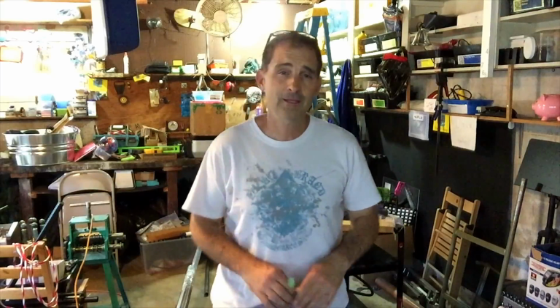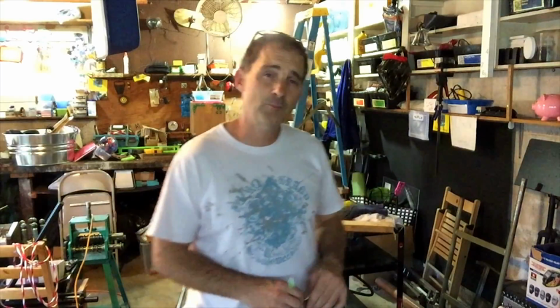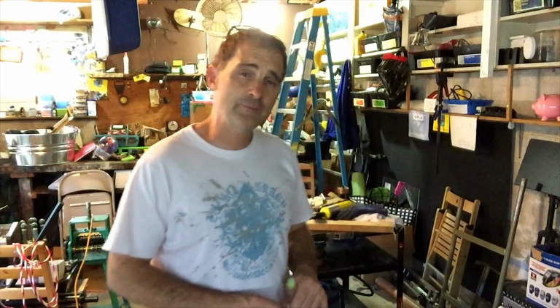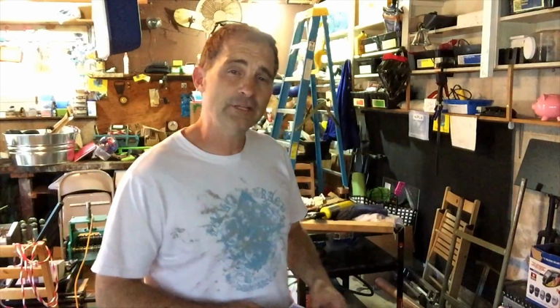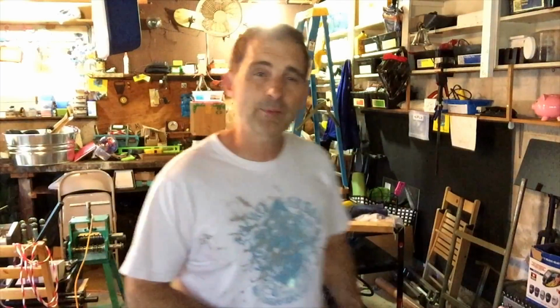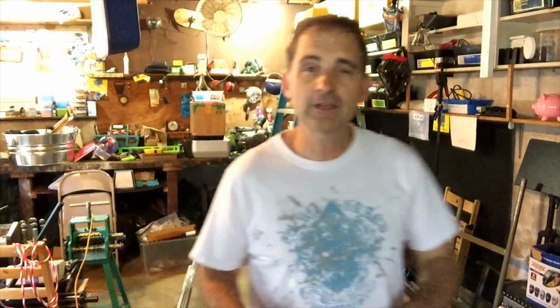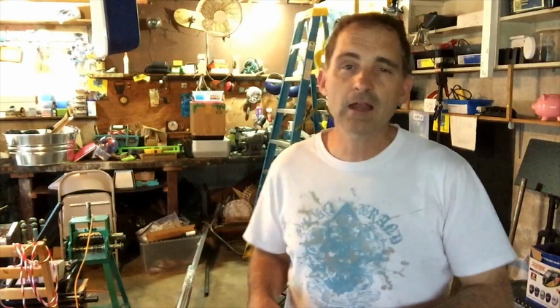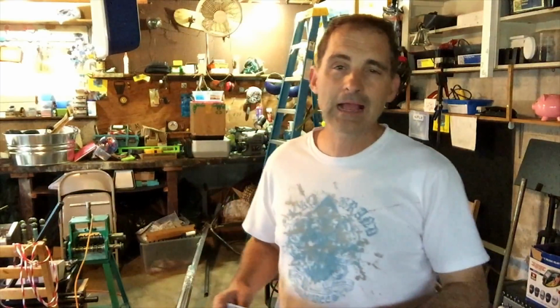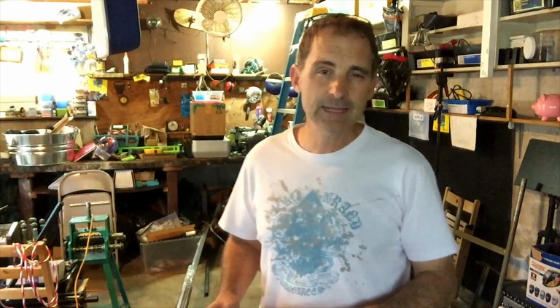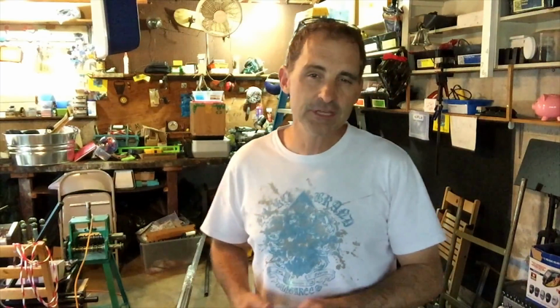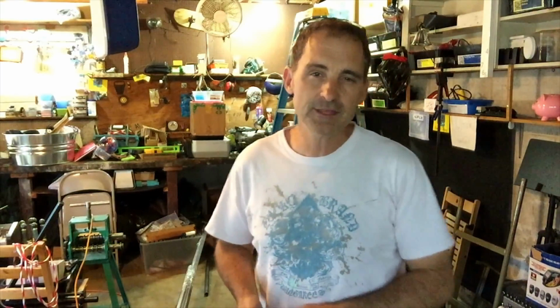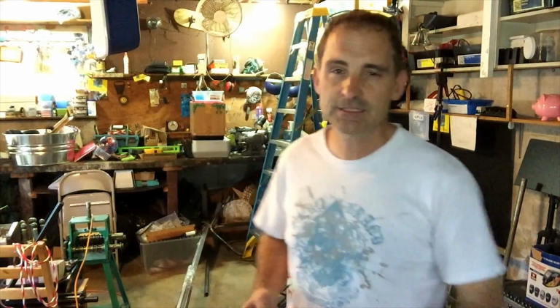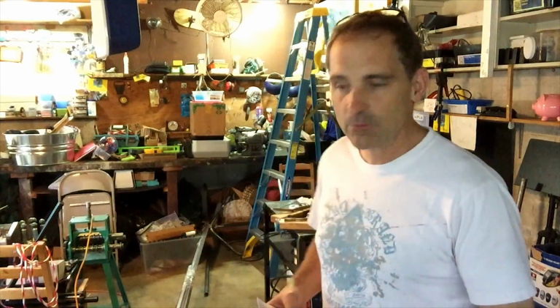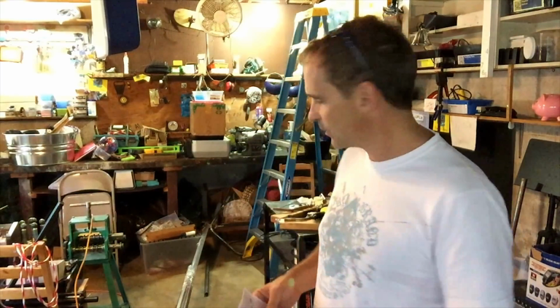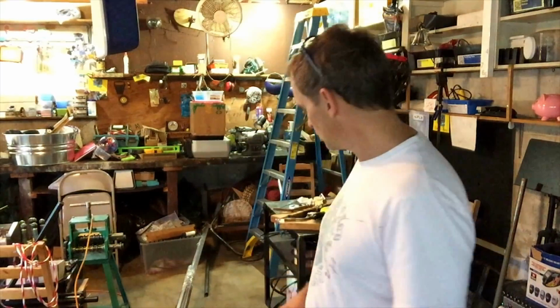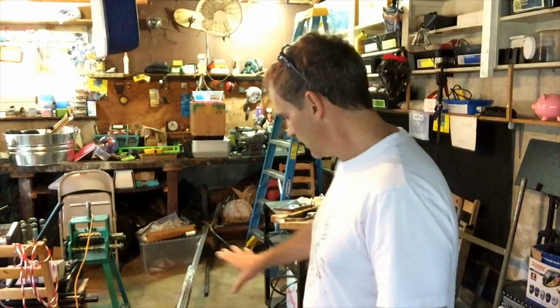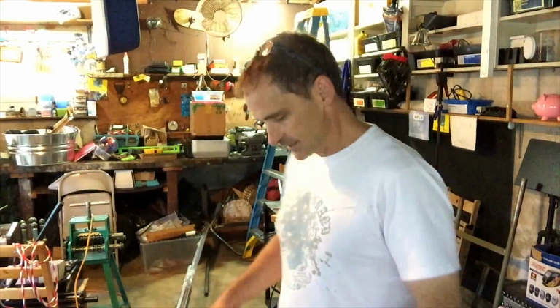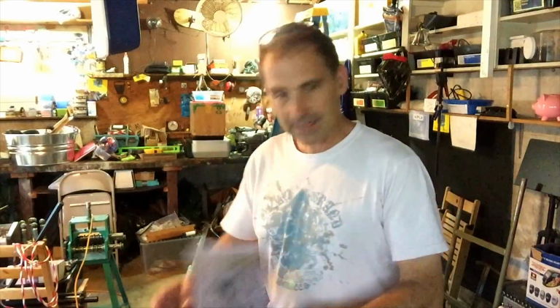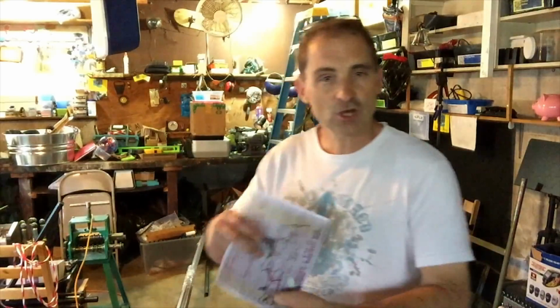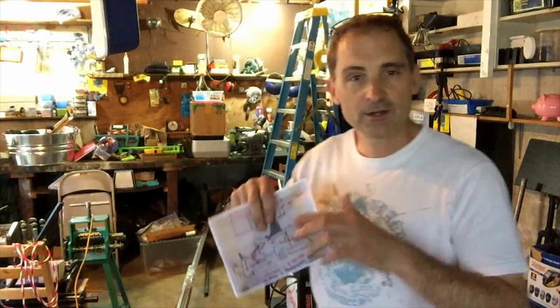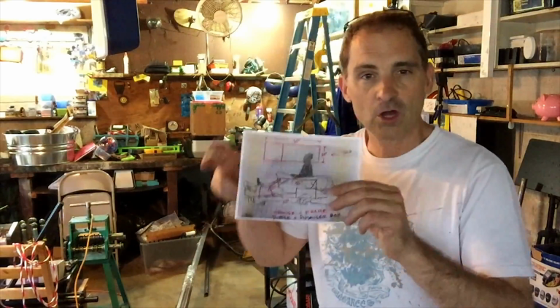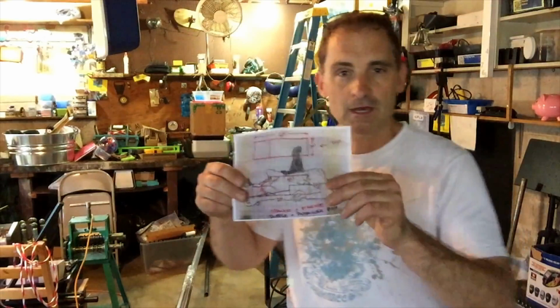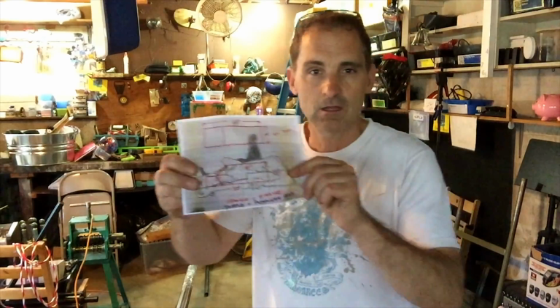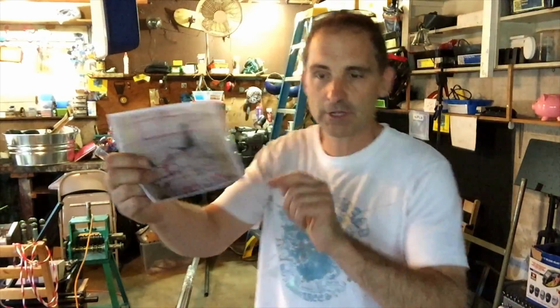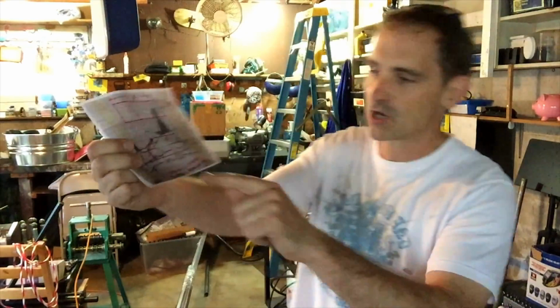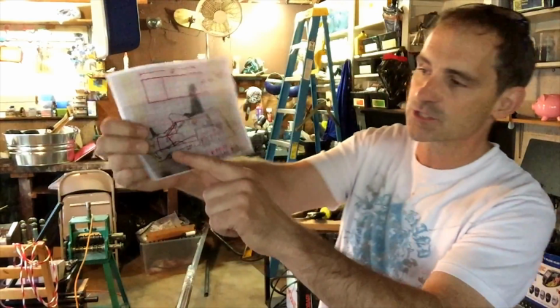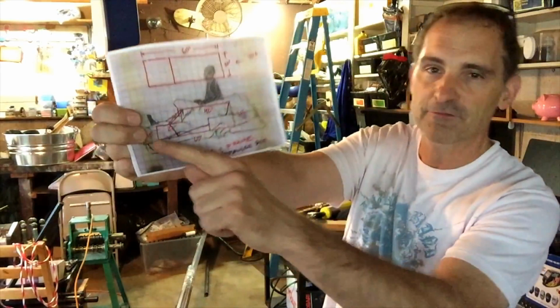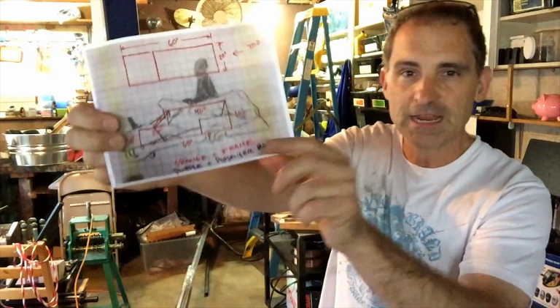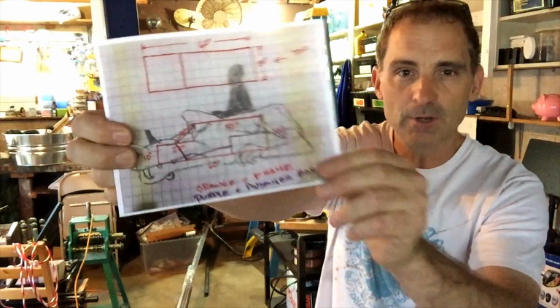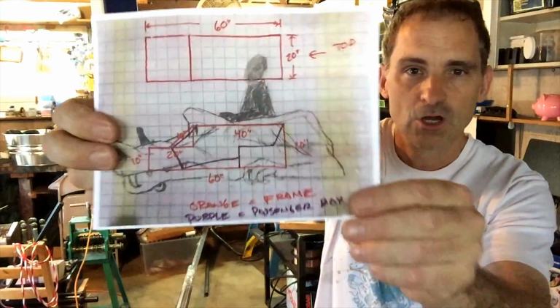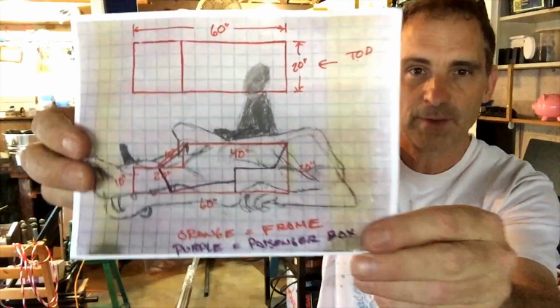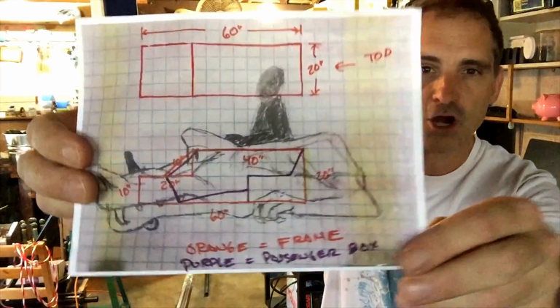Hello party people, it is Will Pemble here. I am thinking that today what I want to do is get started on some of the frame of my cart.